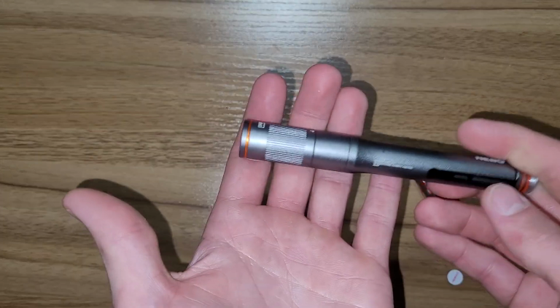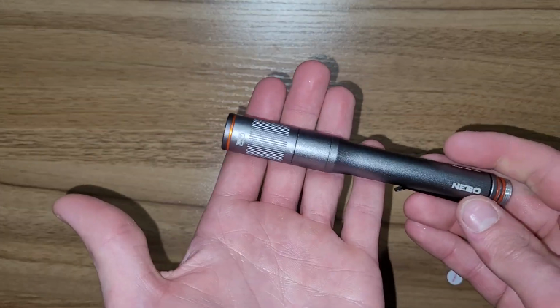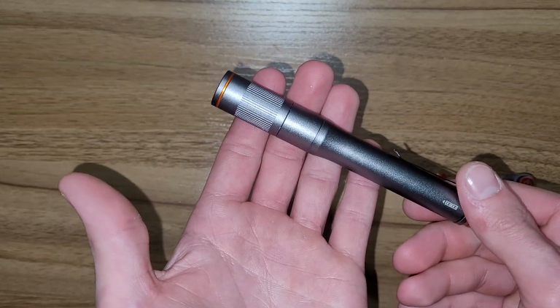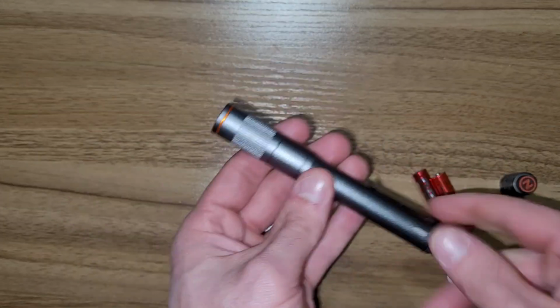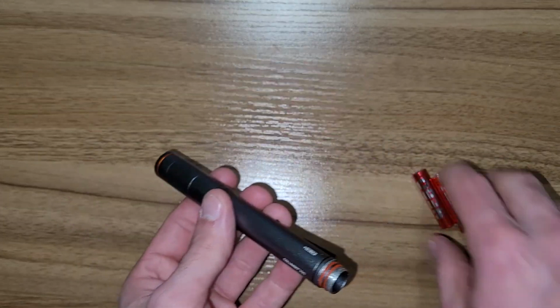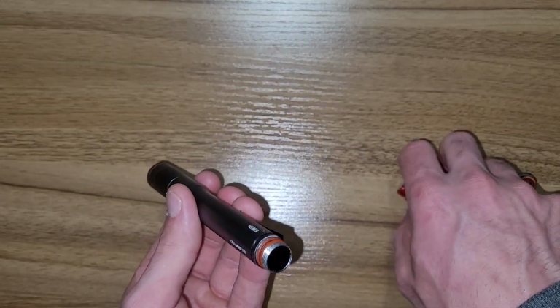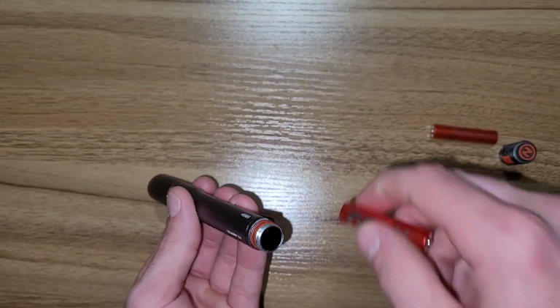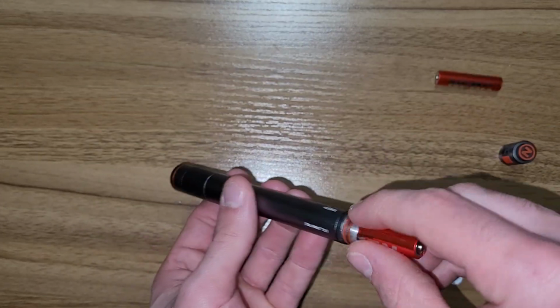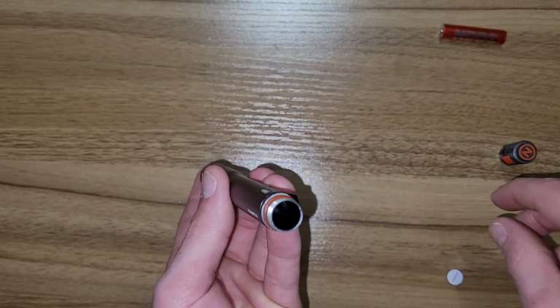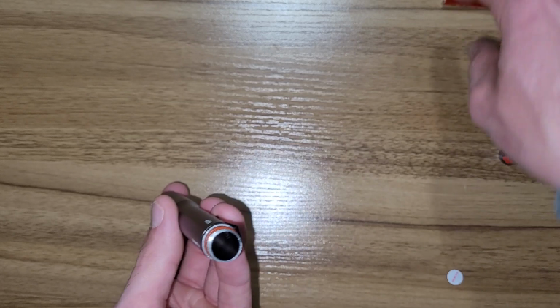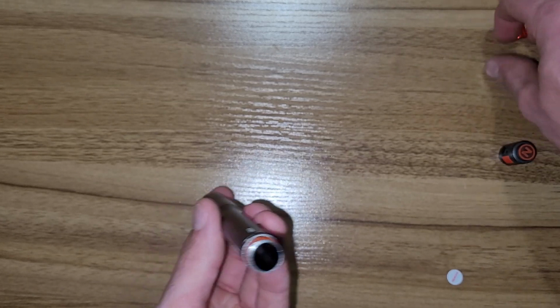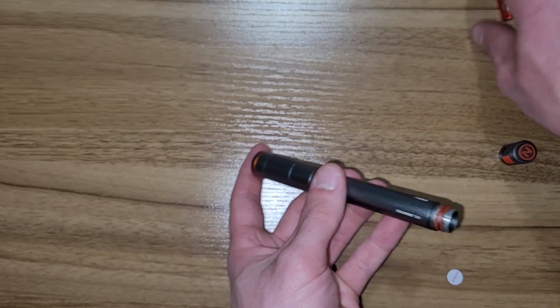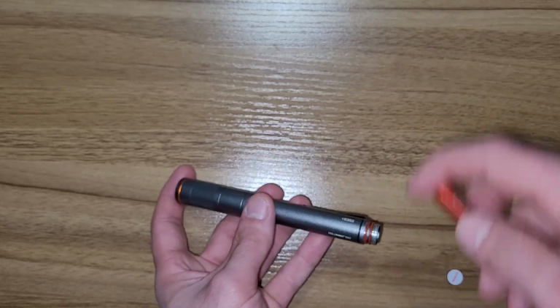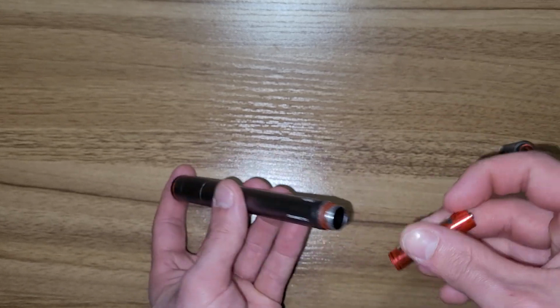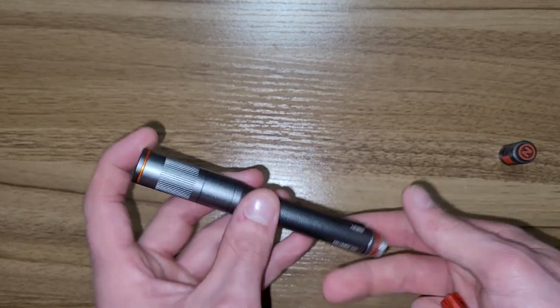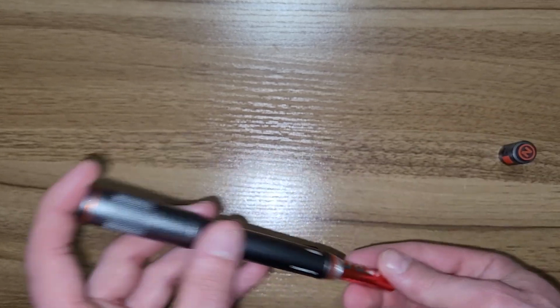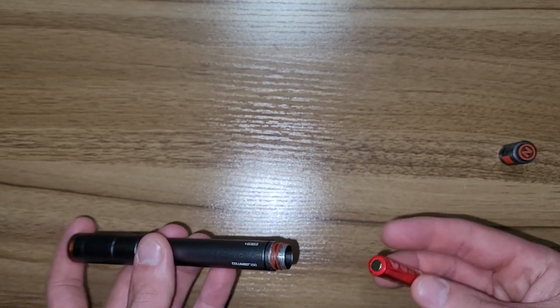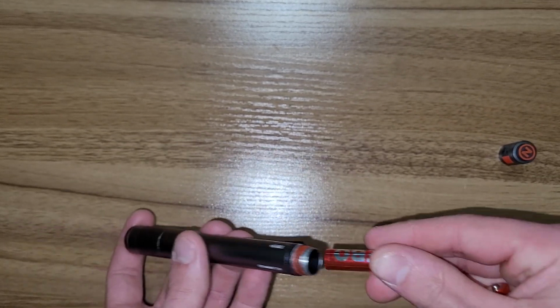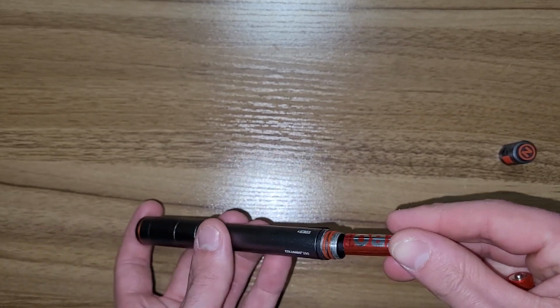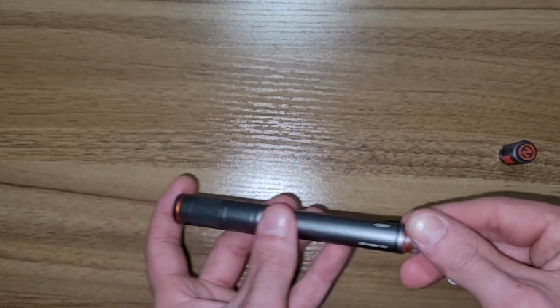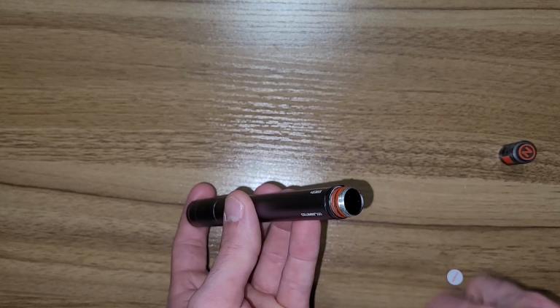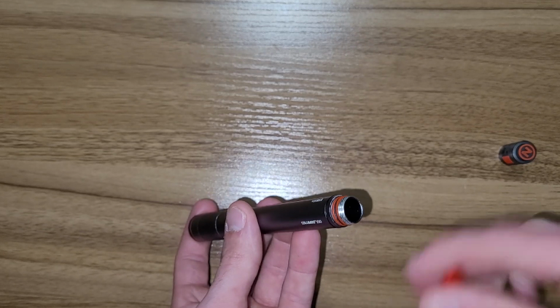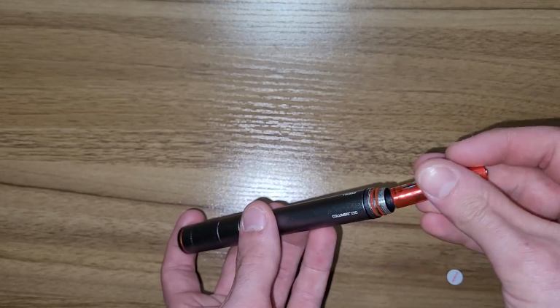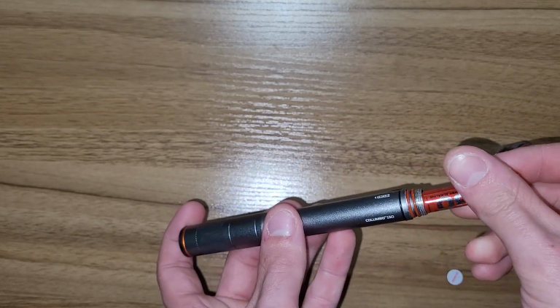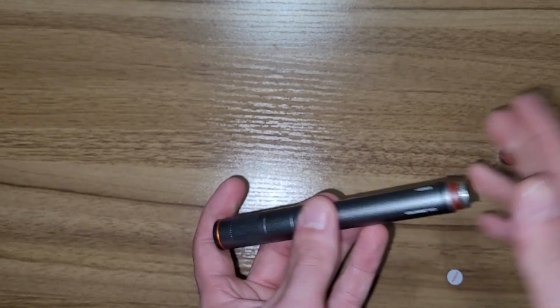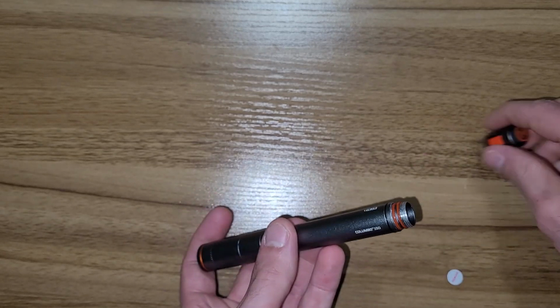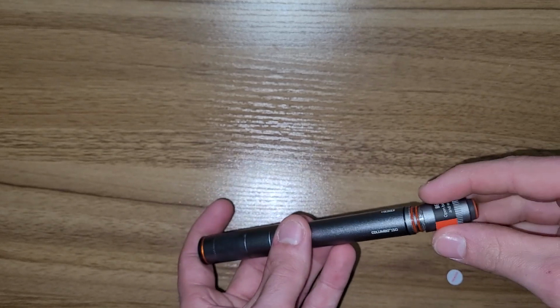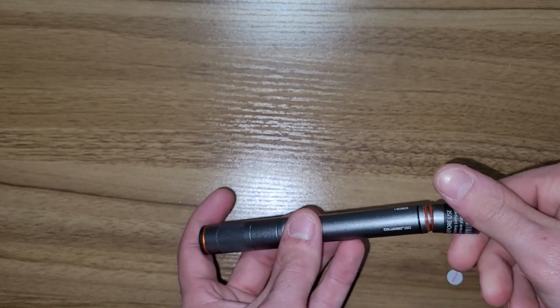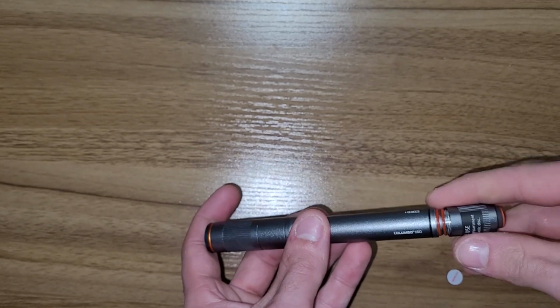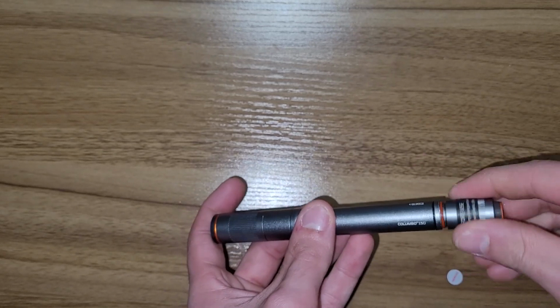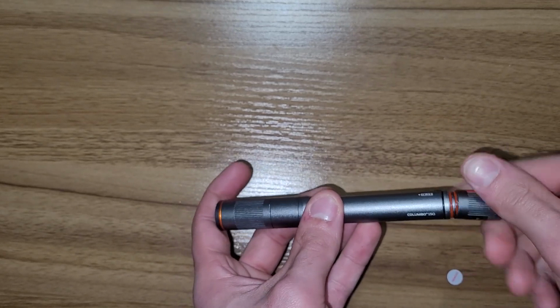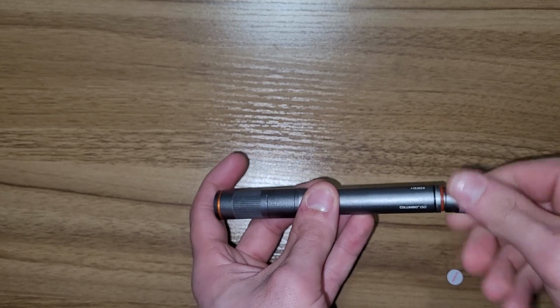Overall, it looks like a pretty decent light. I needed another pen light — I only have really big, chunky ones. This was about $20 at Ace Hardware. The one I normally use is a little much for most of the time; it's a Thrunite.